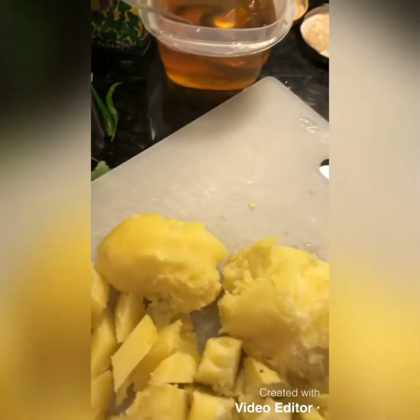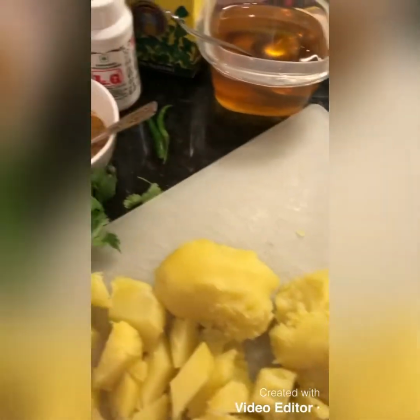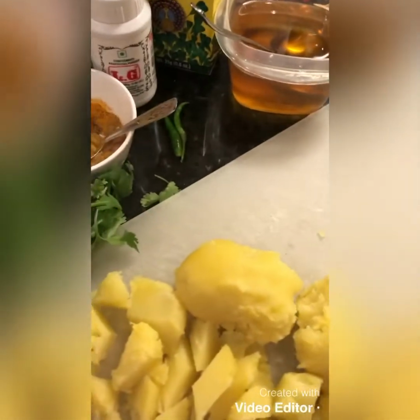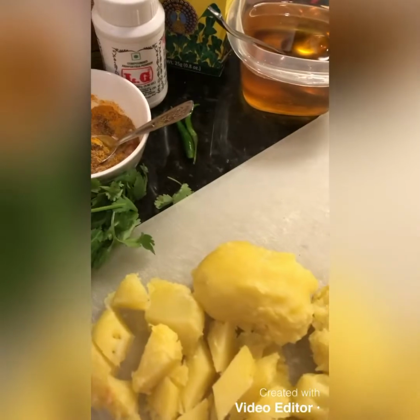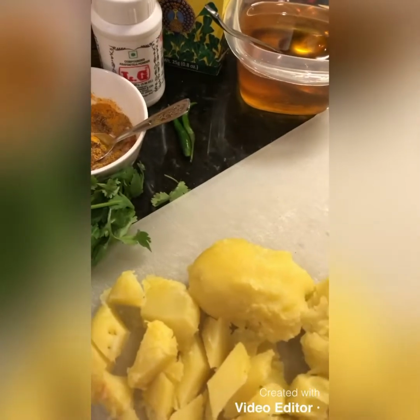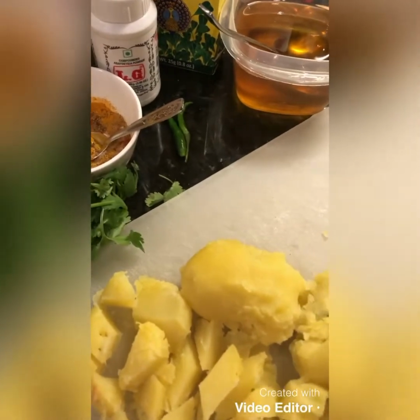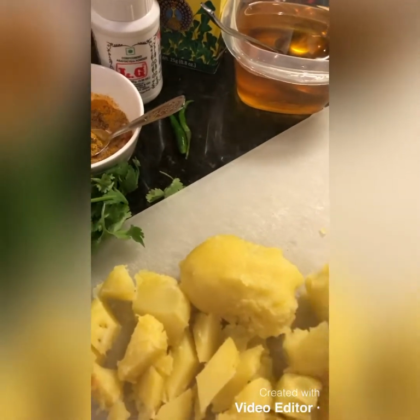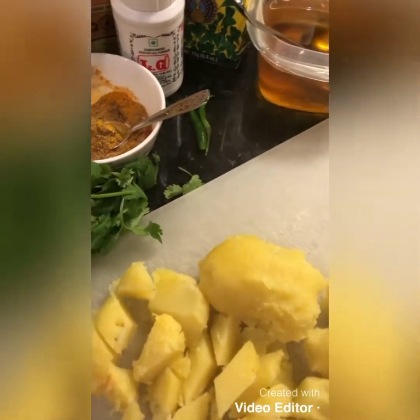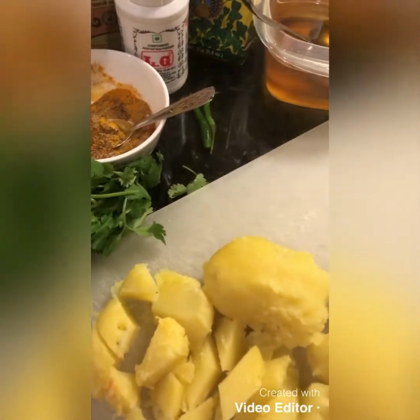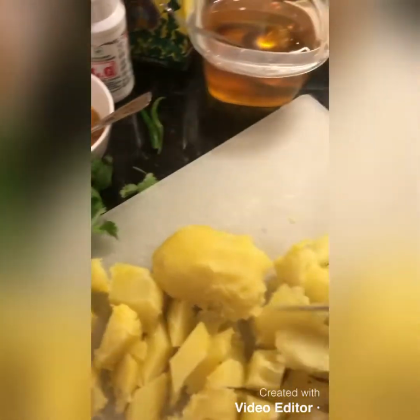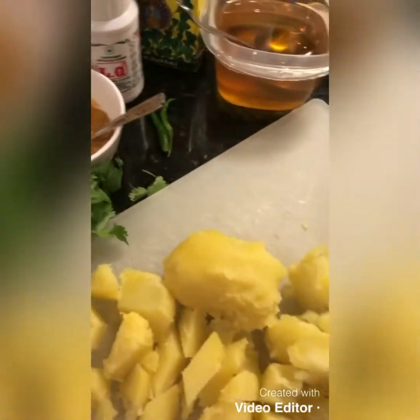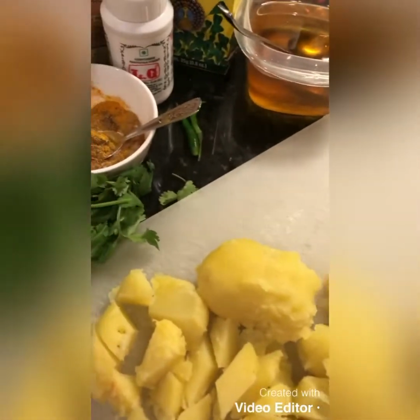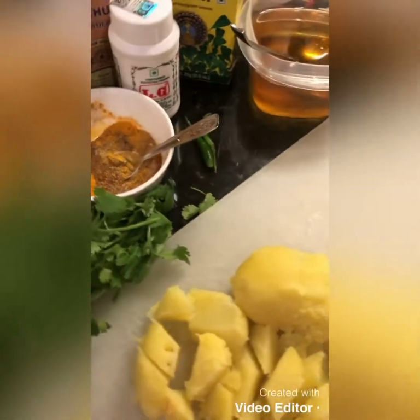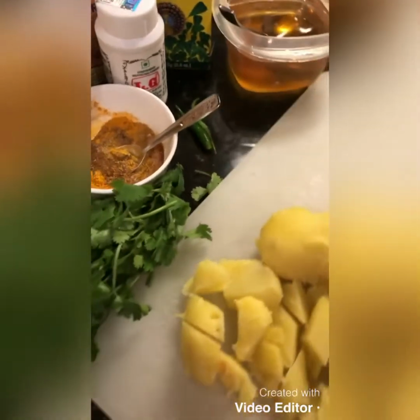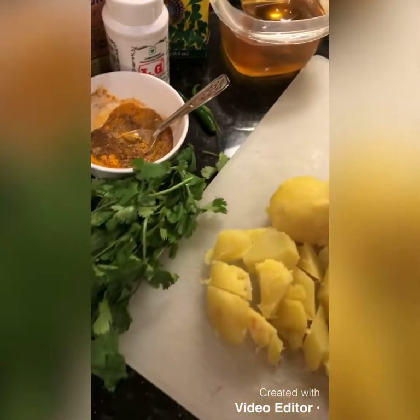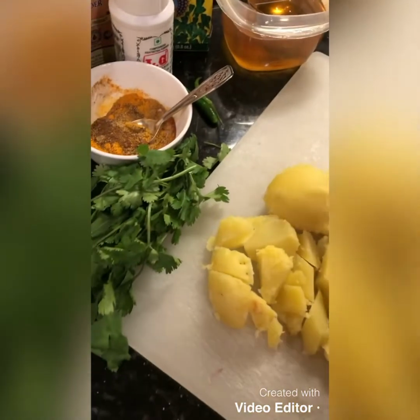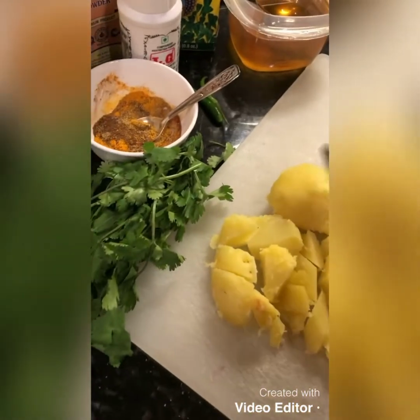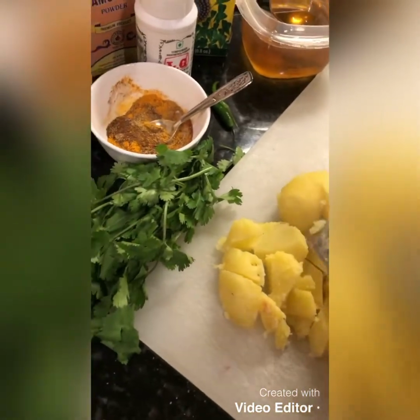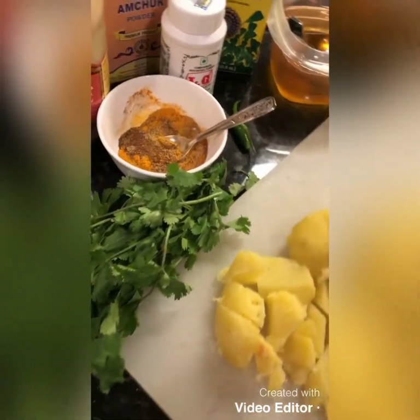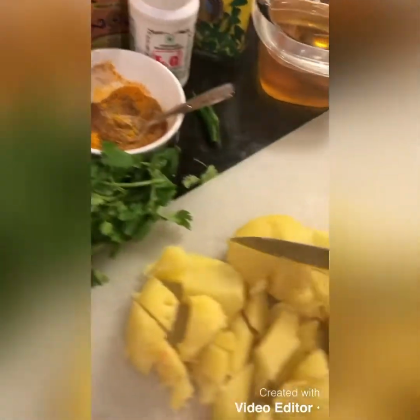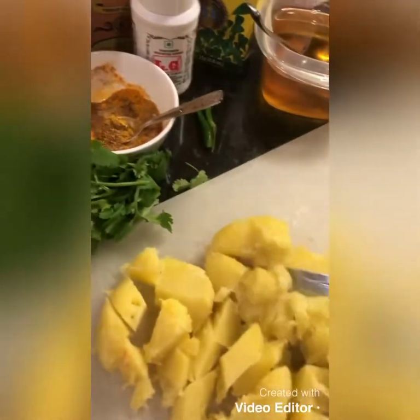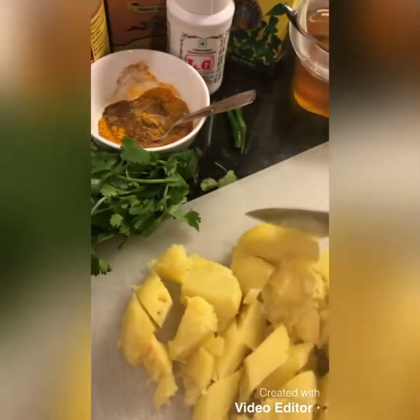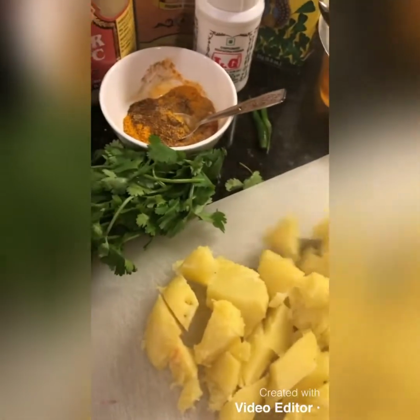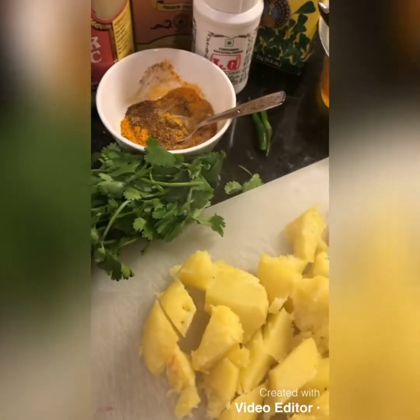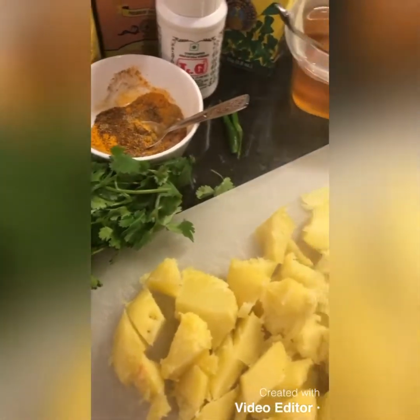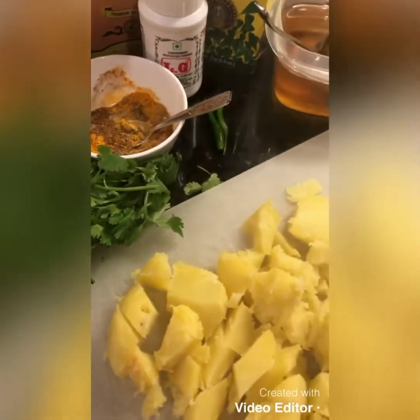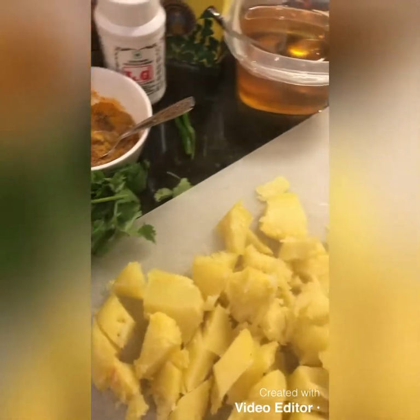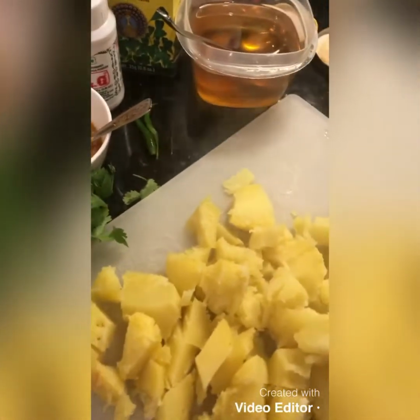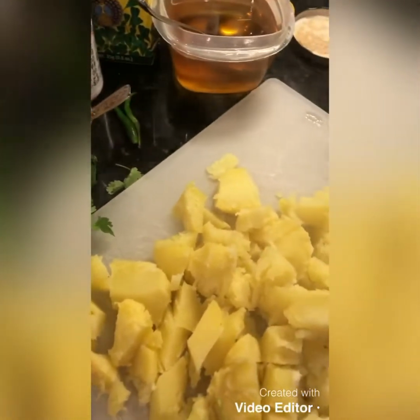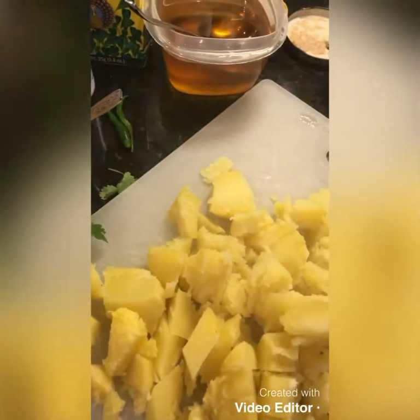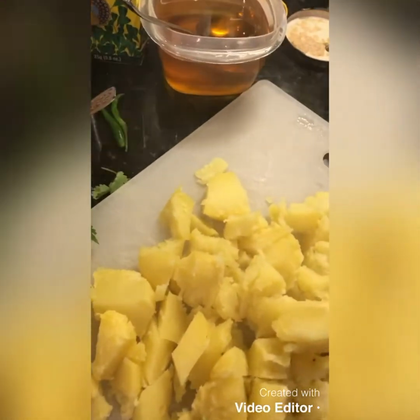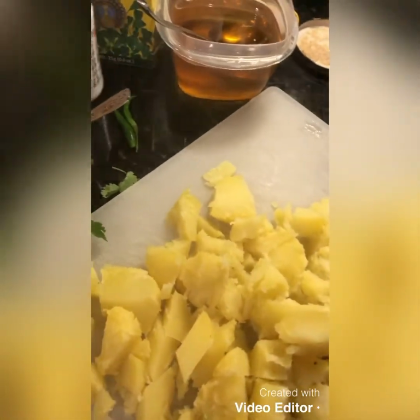I just boiled these for 20 minutes in the microwave — really quick, while I was putting on the dishwasher. It could be while you're preparing another dish, doing something else, or cleaning up.